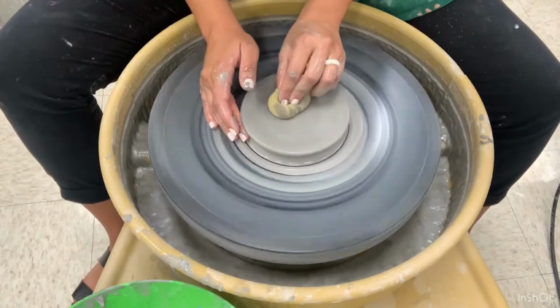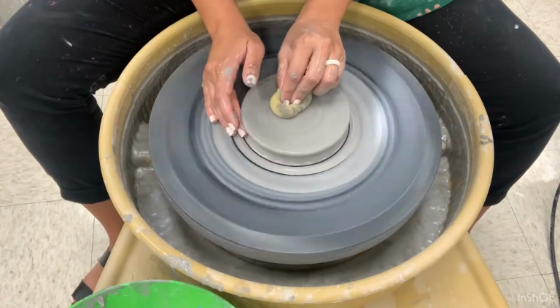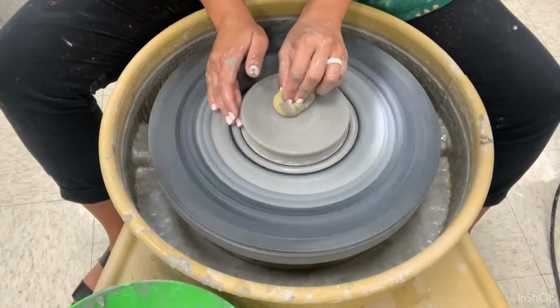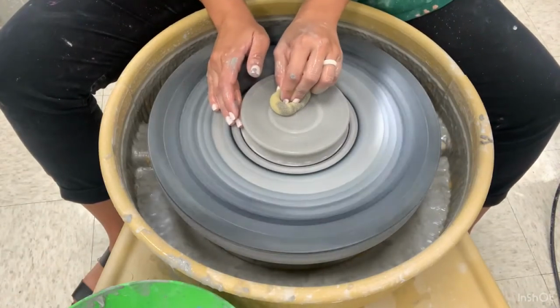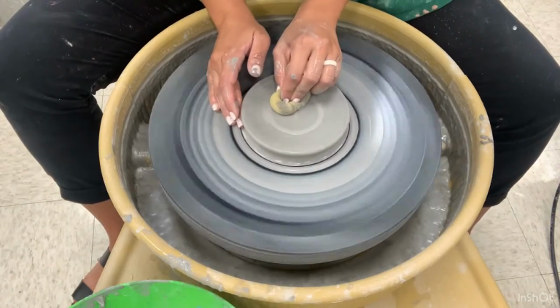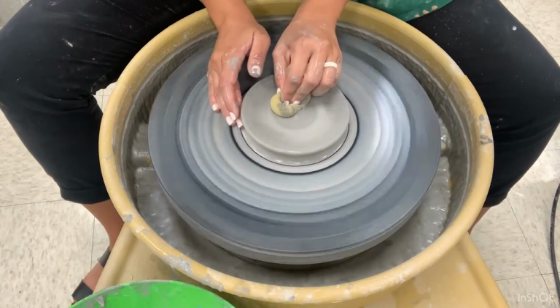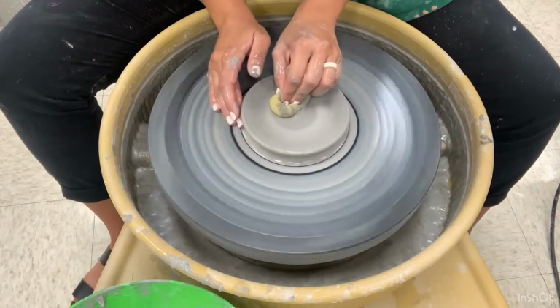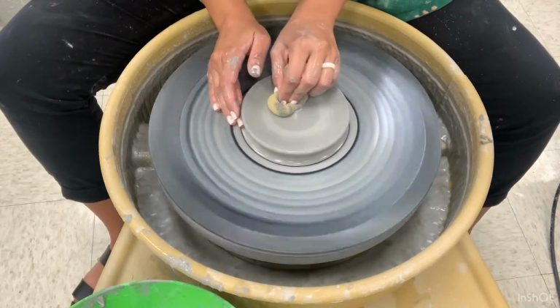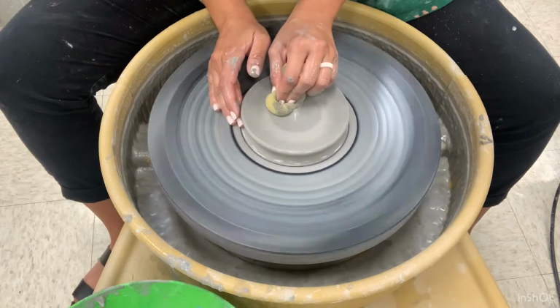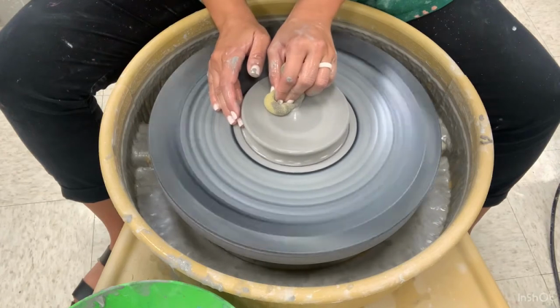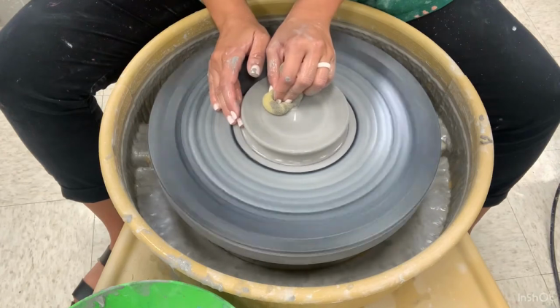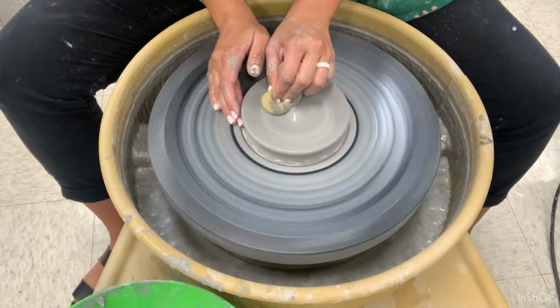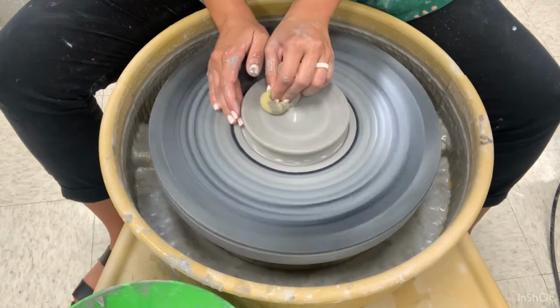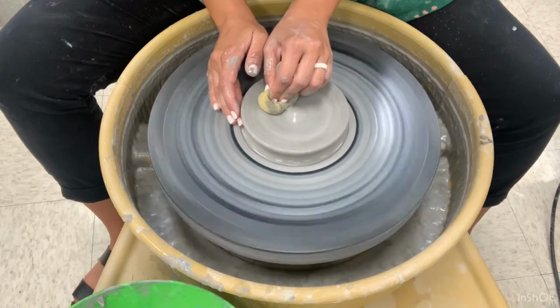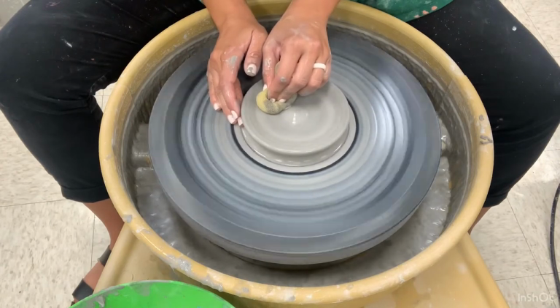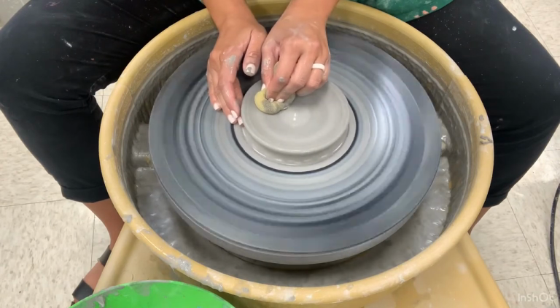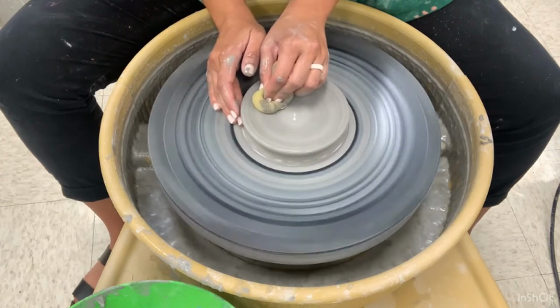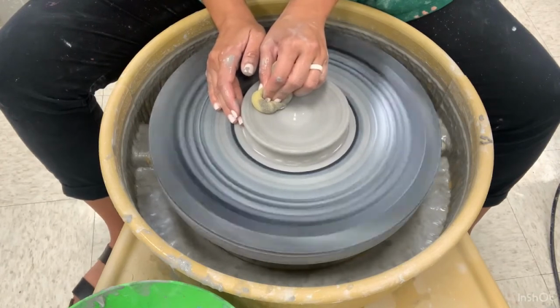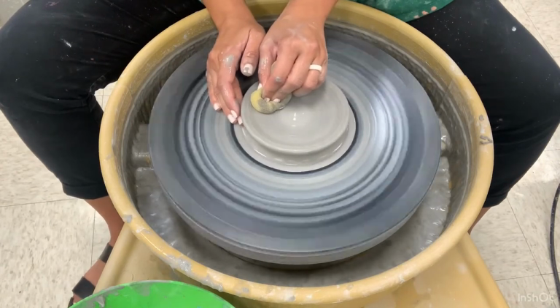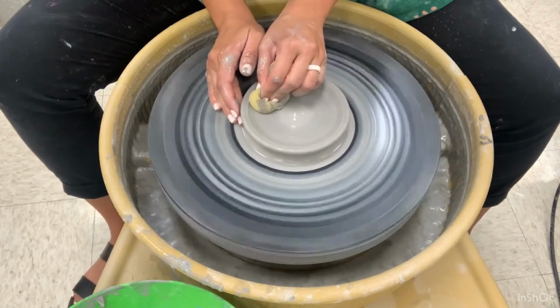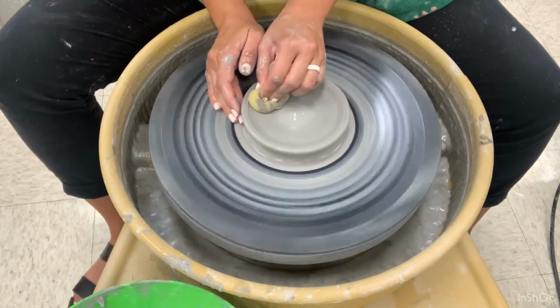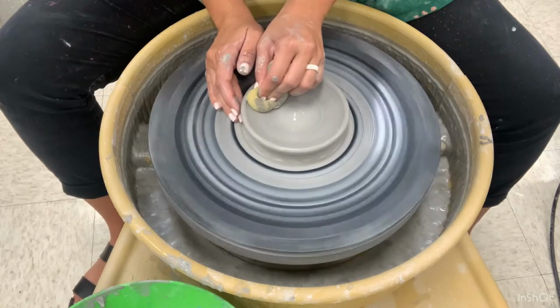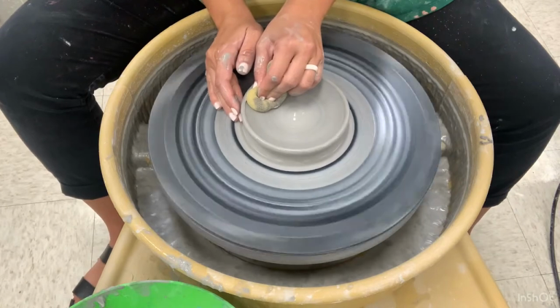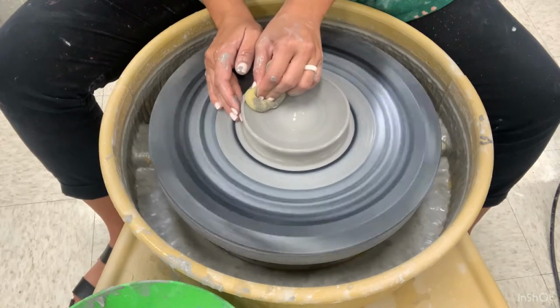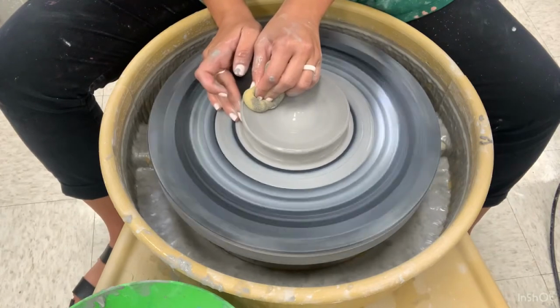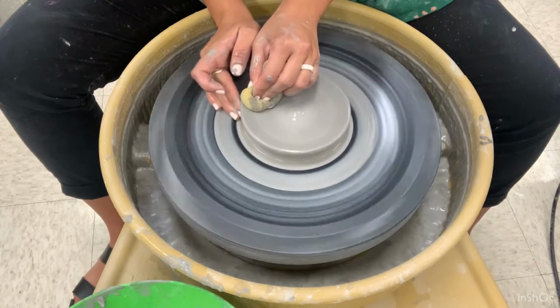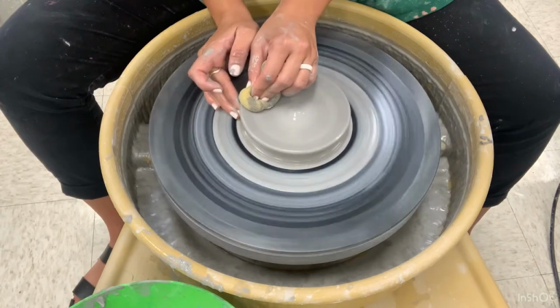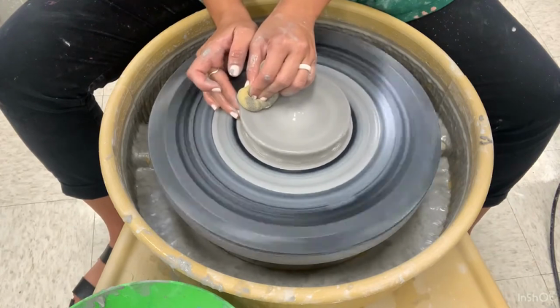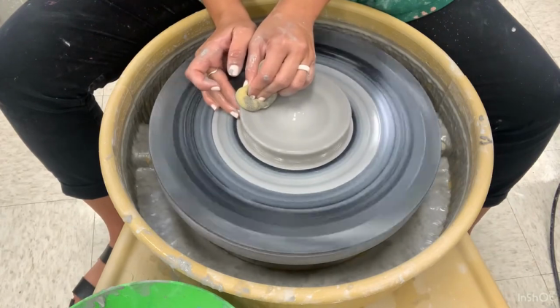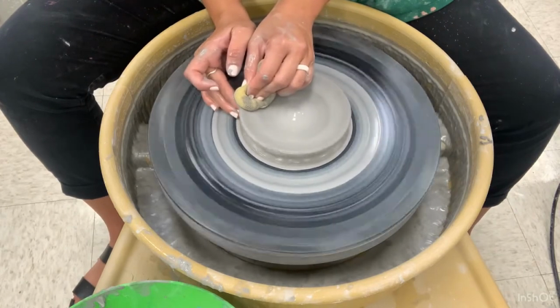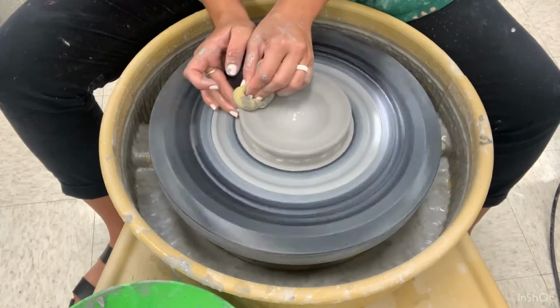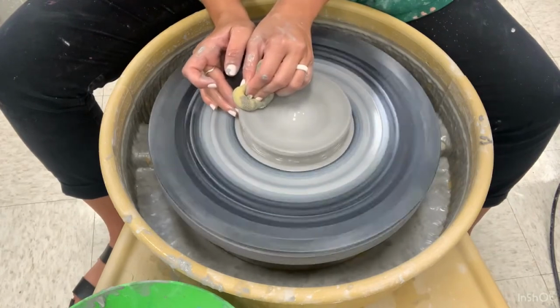You could use your sponge if you want more of a flat surface and can't control your fingers — a sponge works just fine. Continue to firmly press down and pull out.